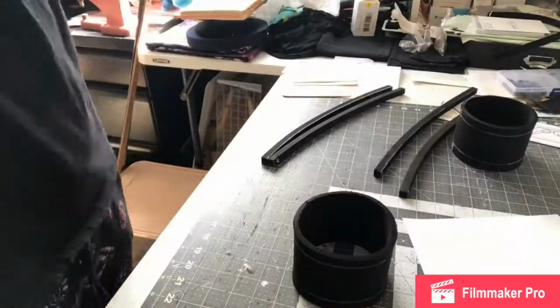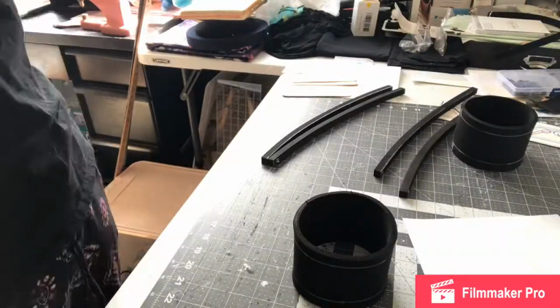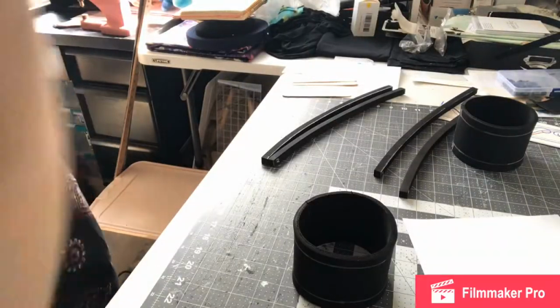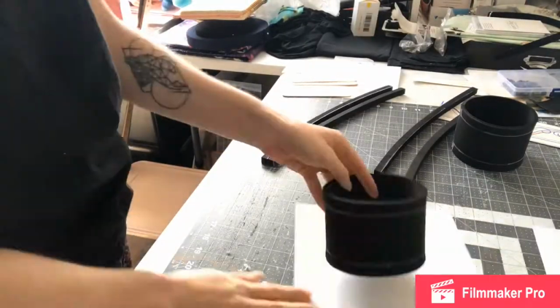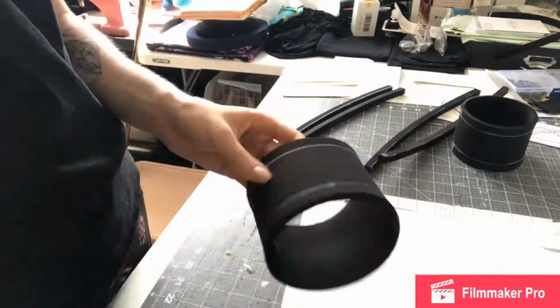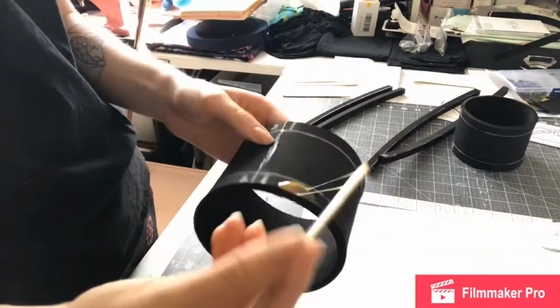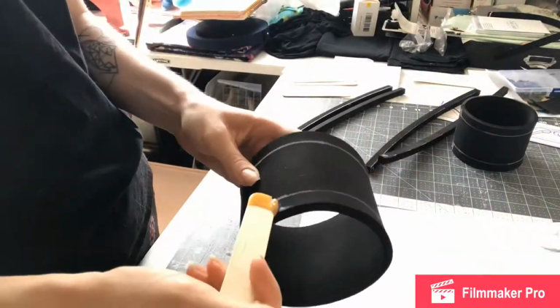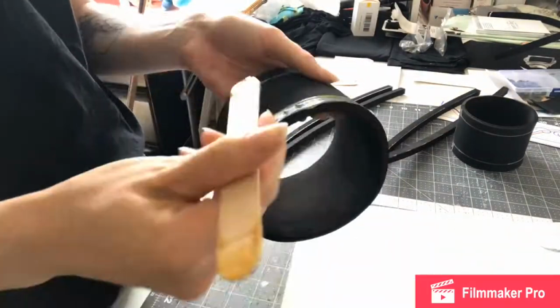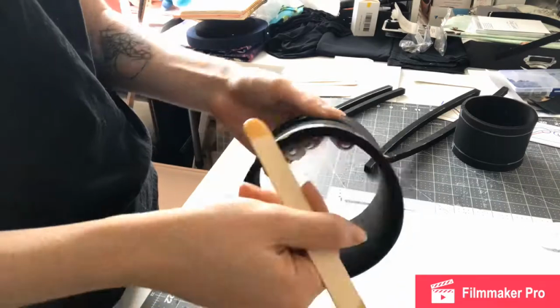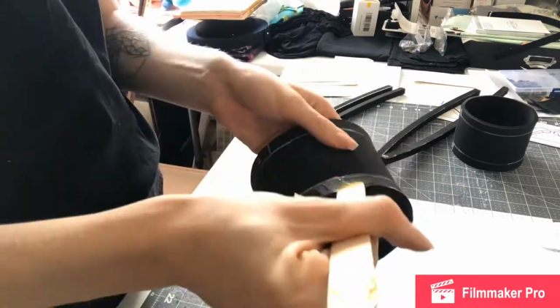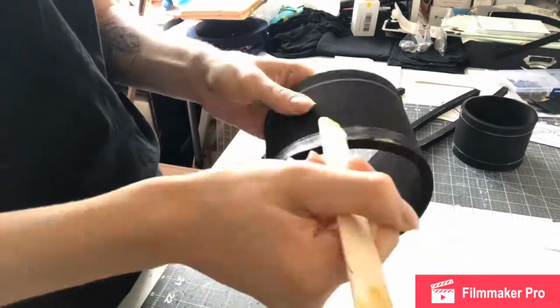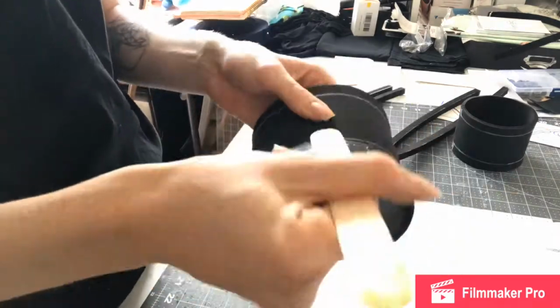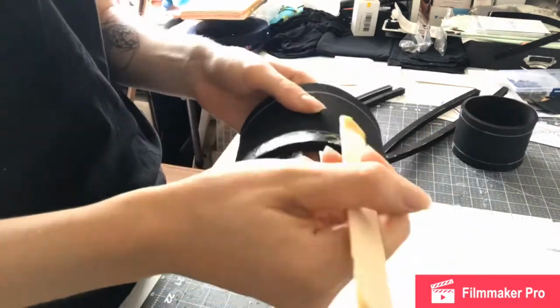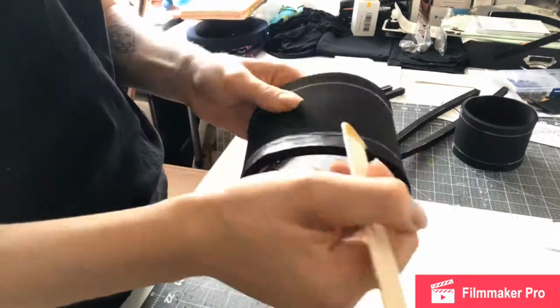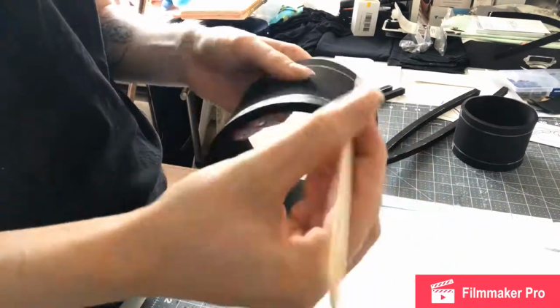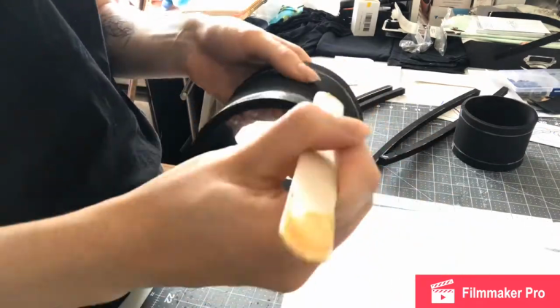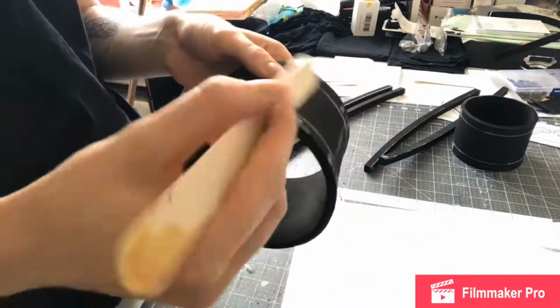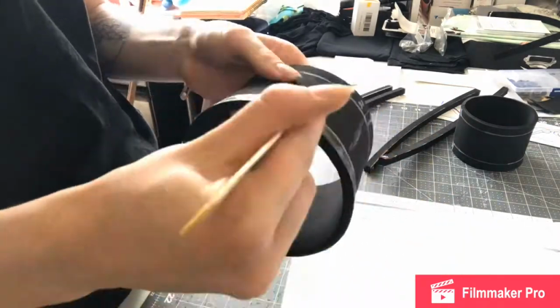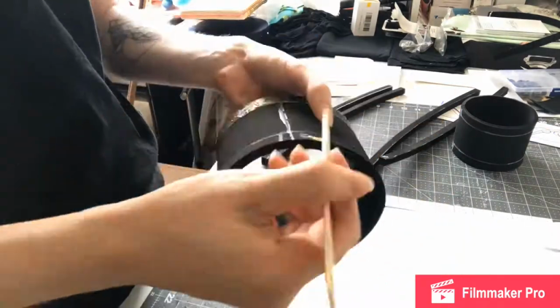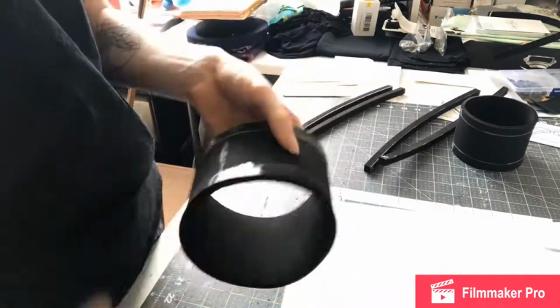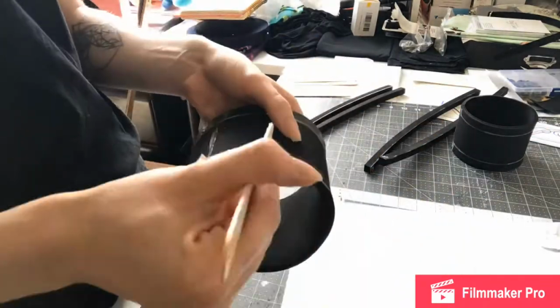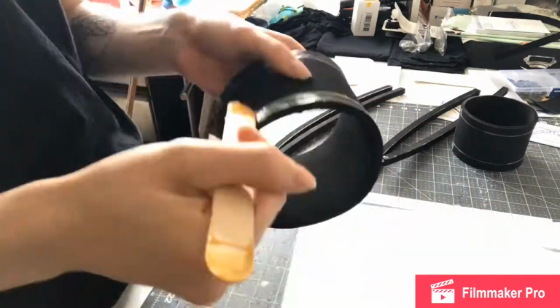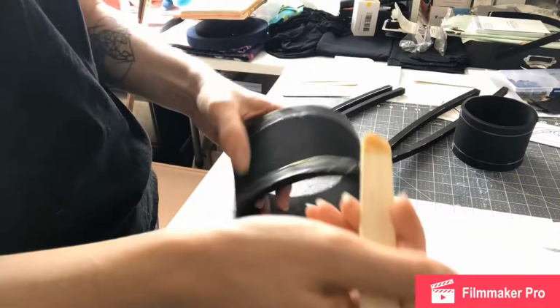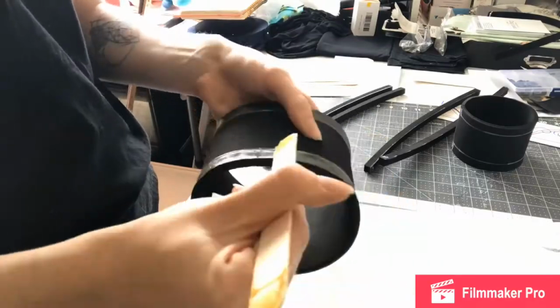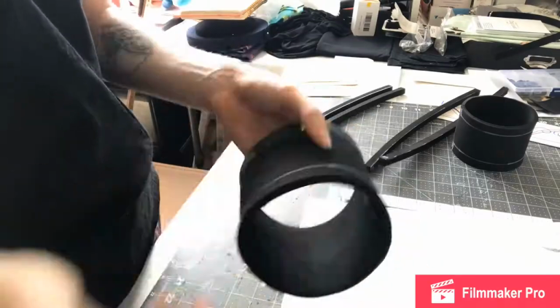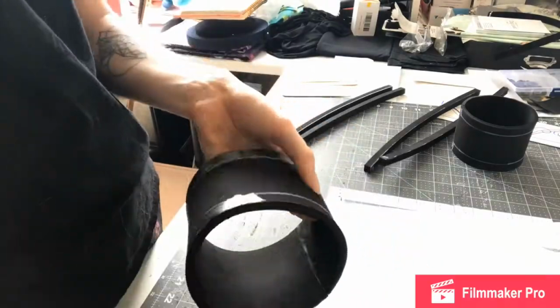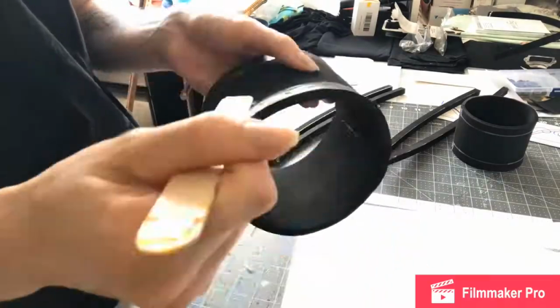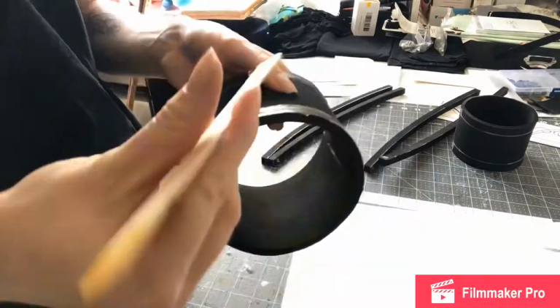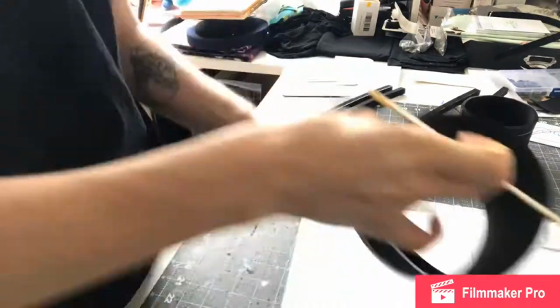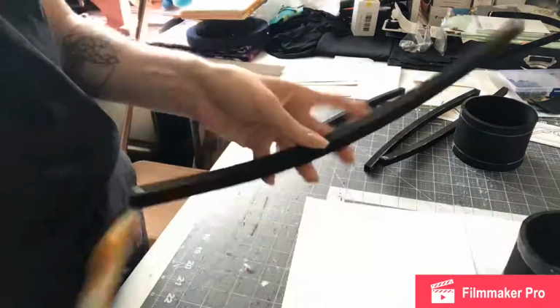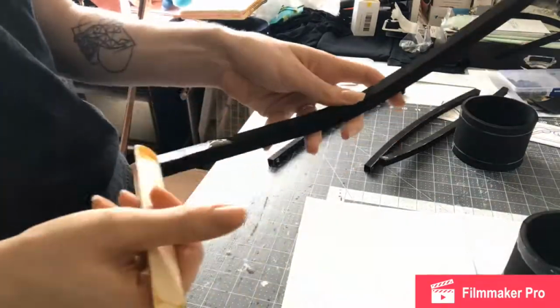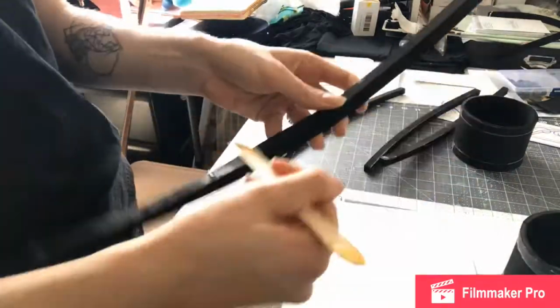I'm going ahead and cutting them to the right length. I'm using contact cement, and I use a Sharpie to trace out where it goes exactly to help me get the contact cement in the right place so I don't get it all over the place.